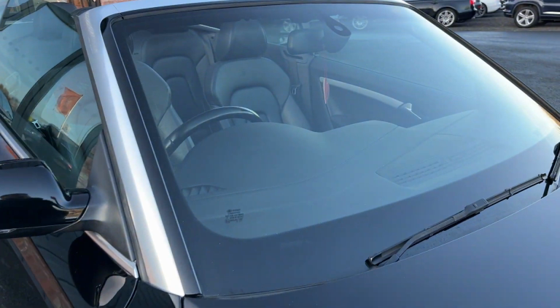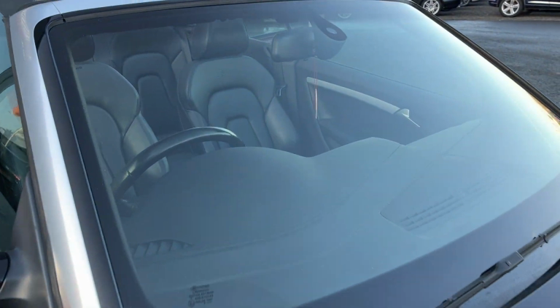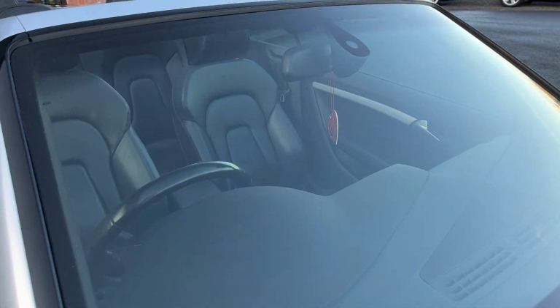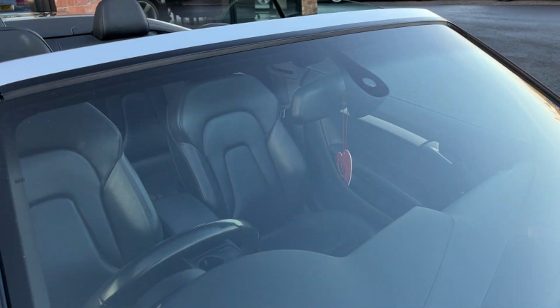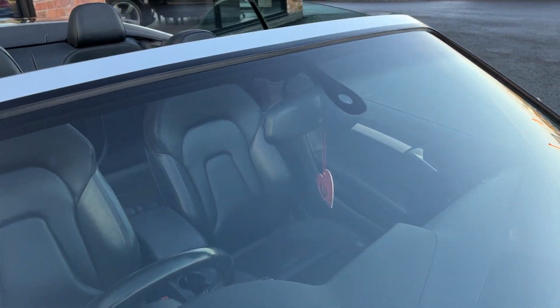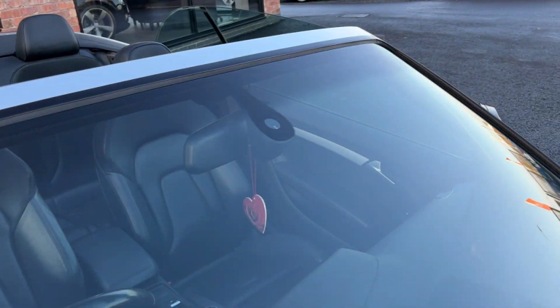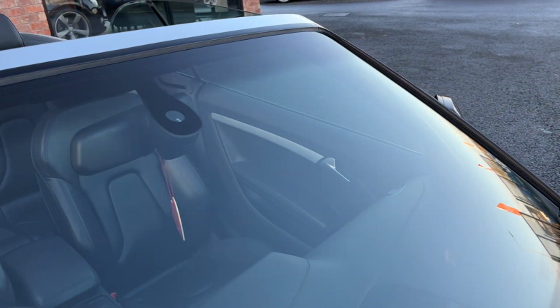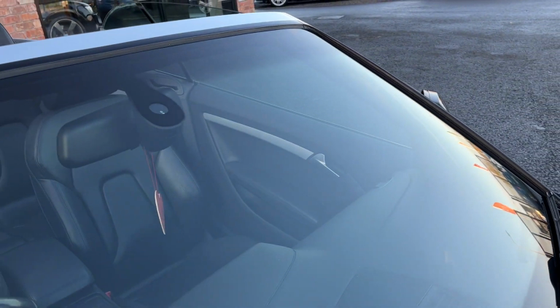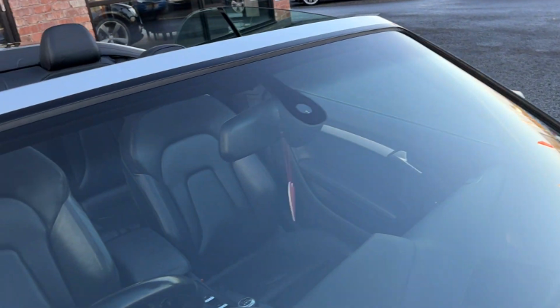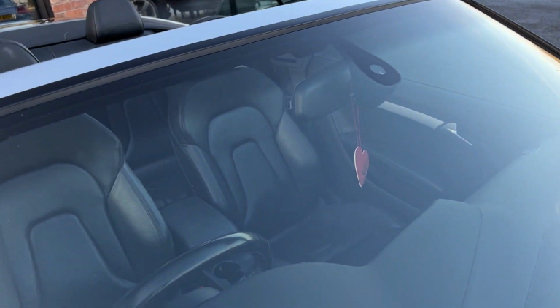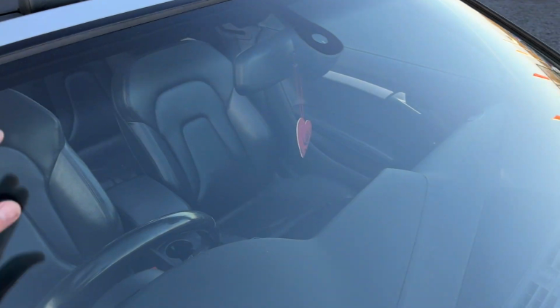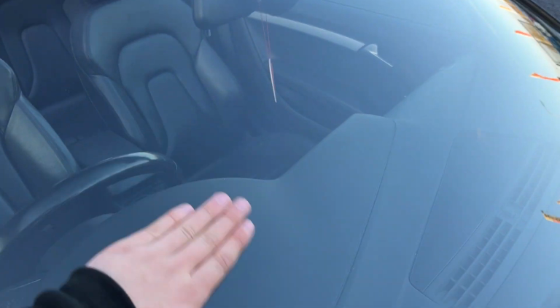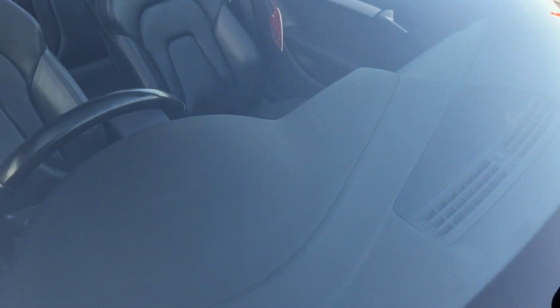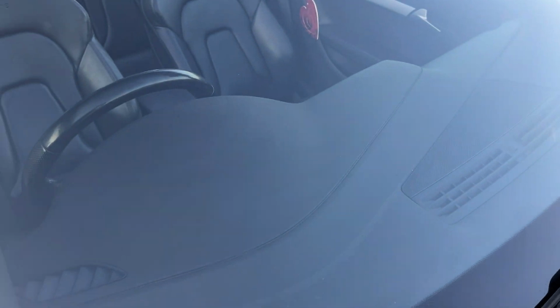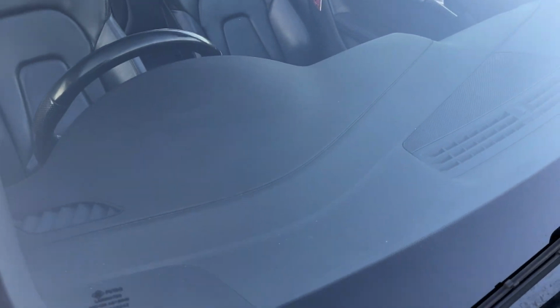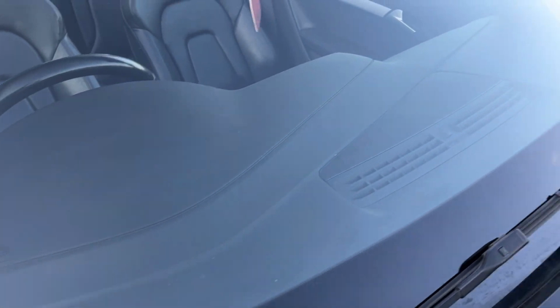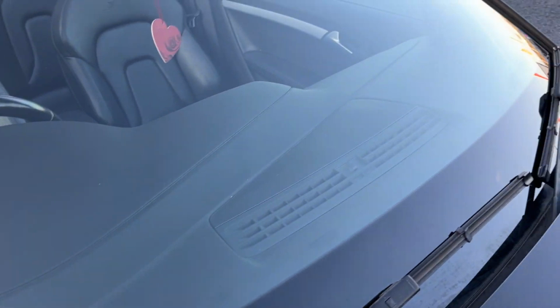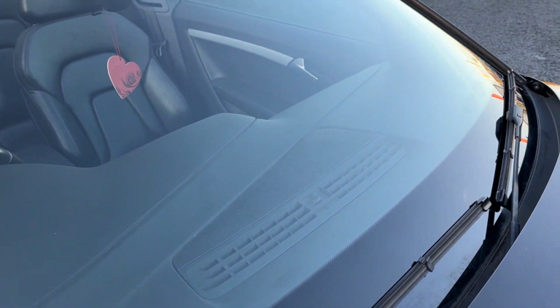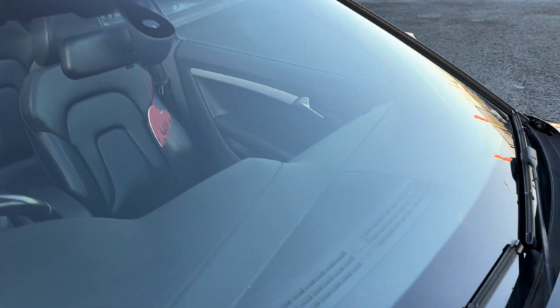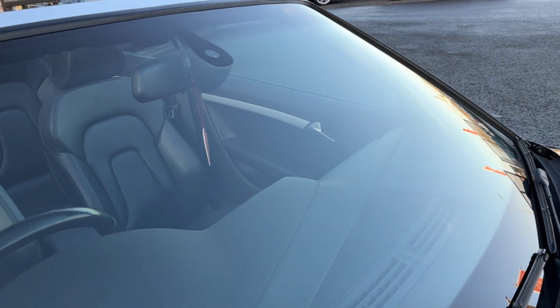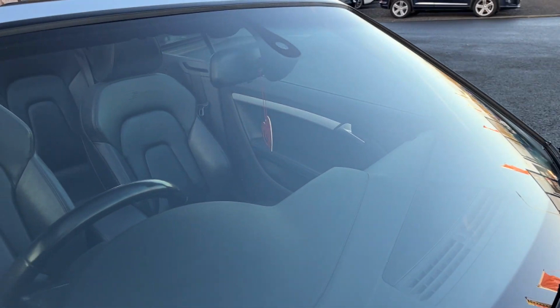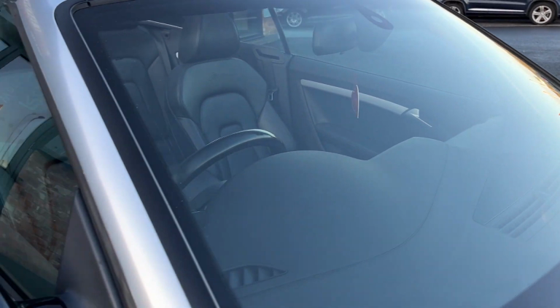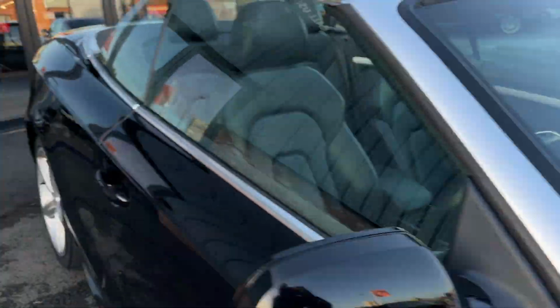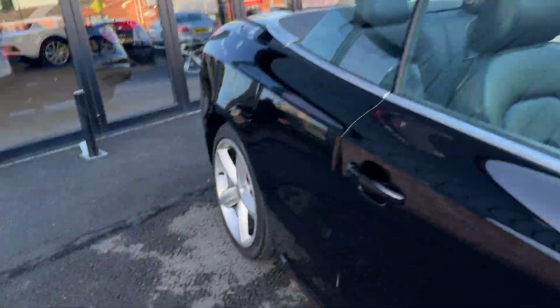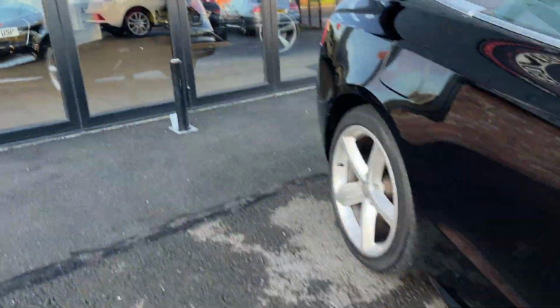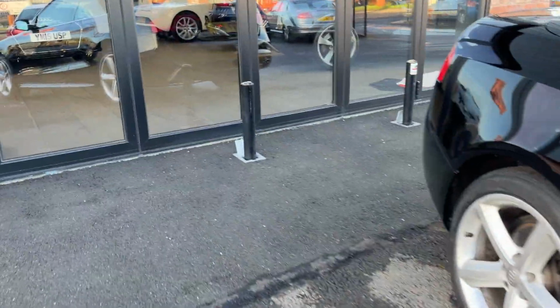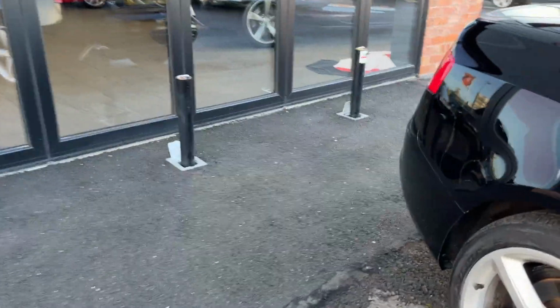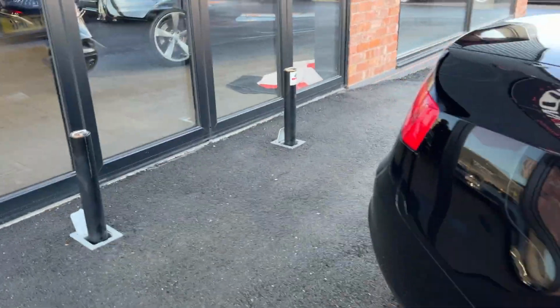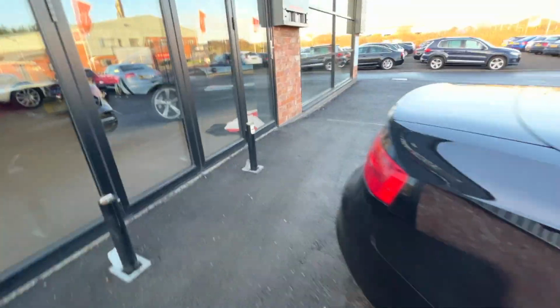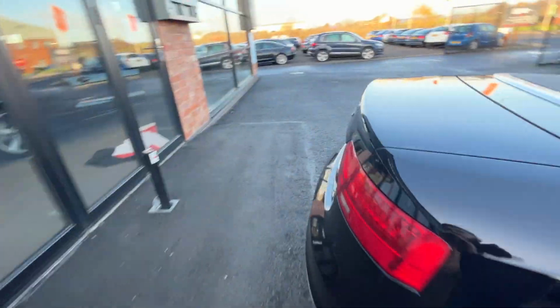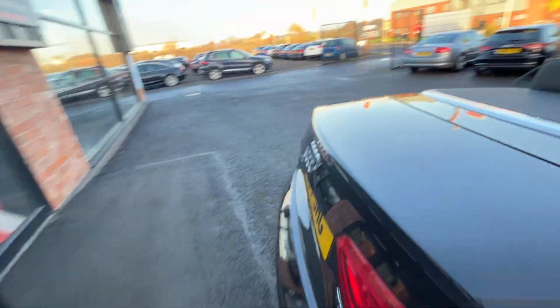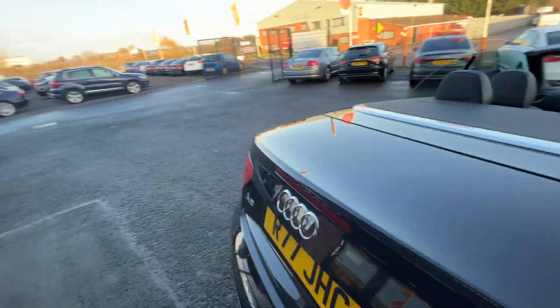Moving to the windscreen — it looks in really good condition, with barely any surface marks to note, no chips and no cracks. It's a really nice condition windscreen. Now we're going to start making our way through the interior of the vehicle, starting in the boot.